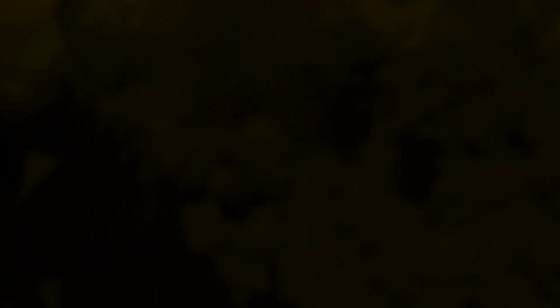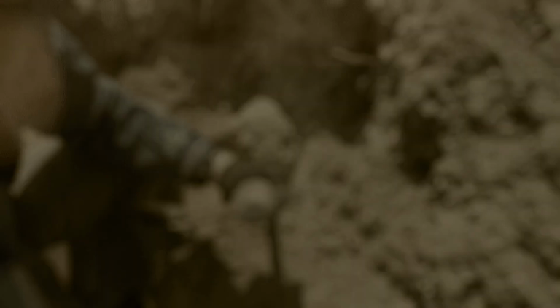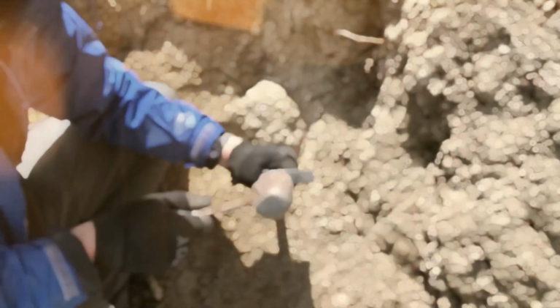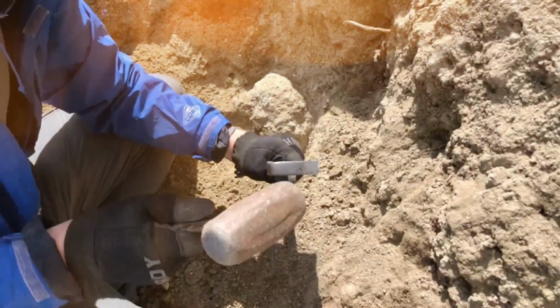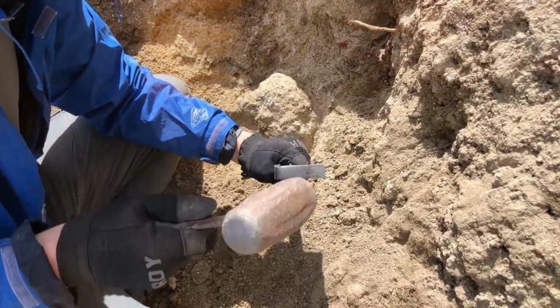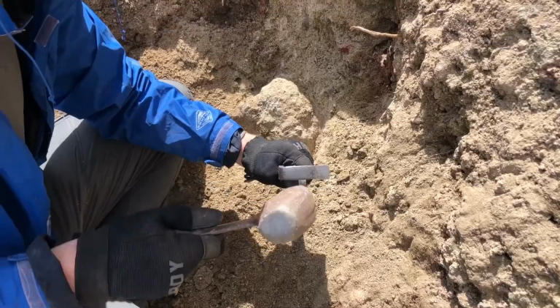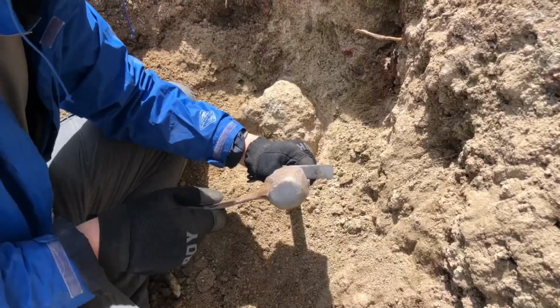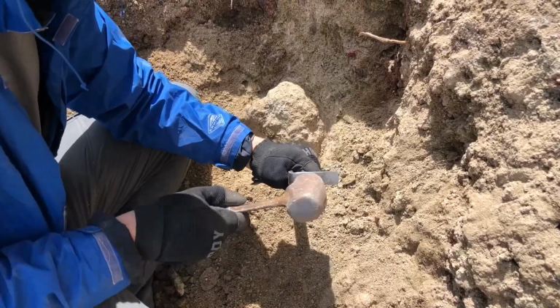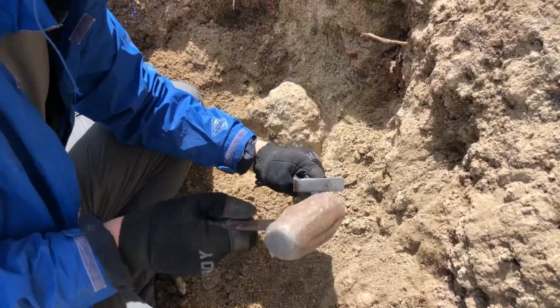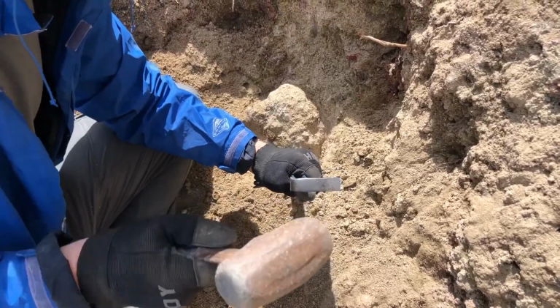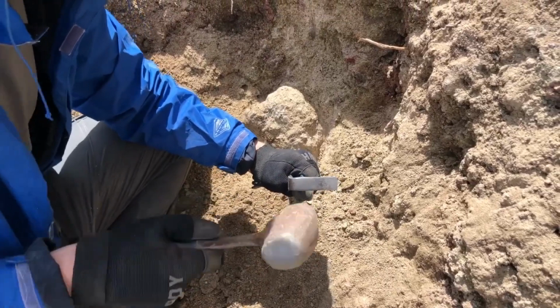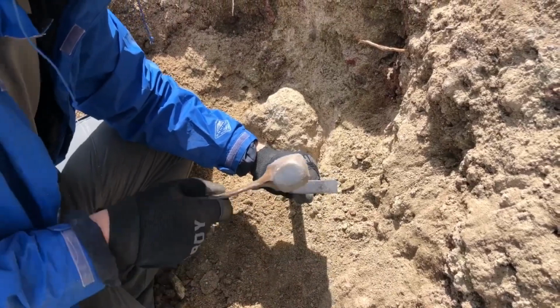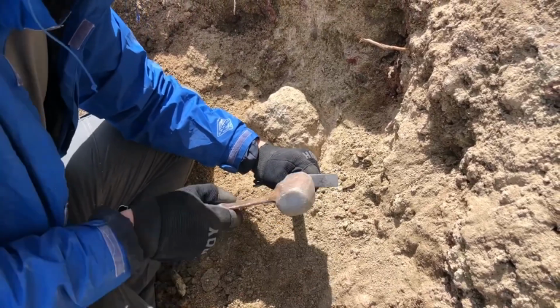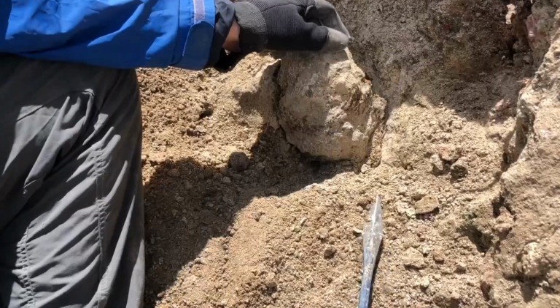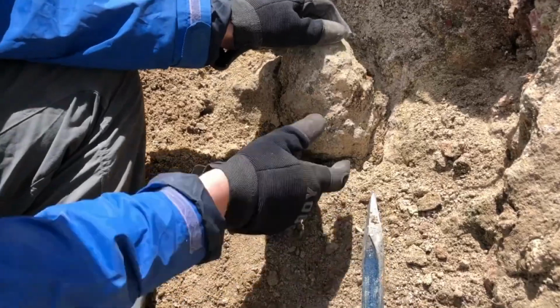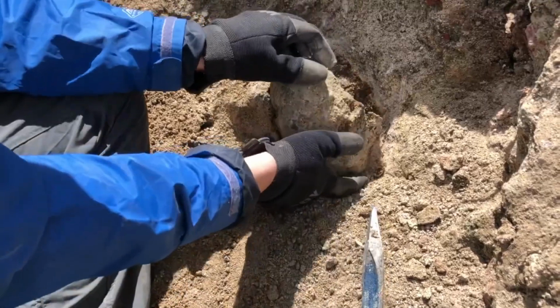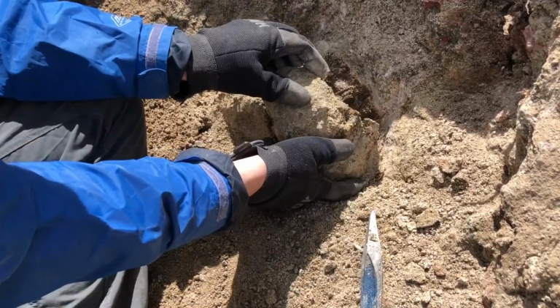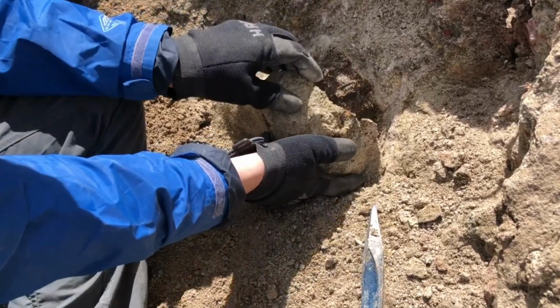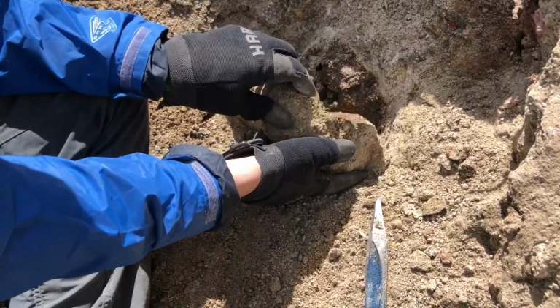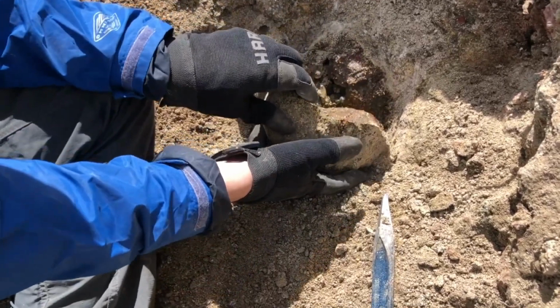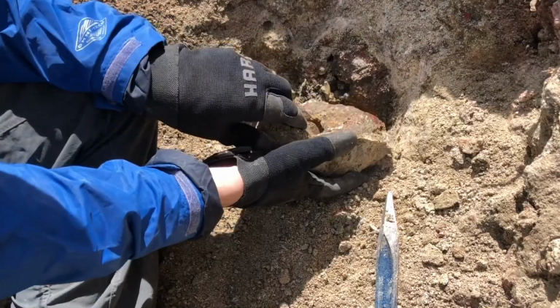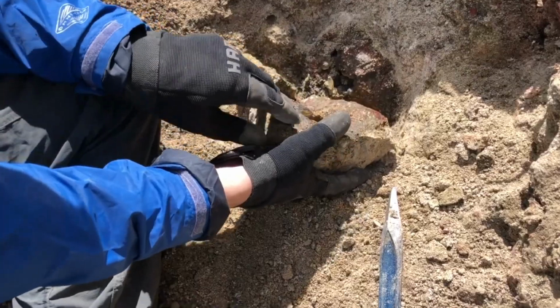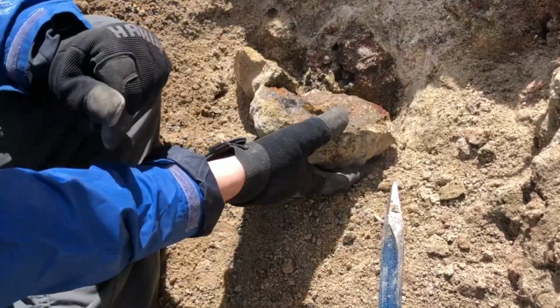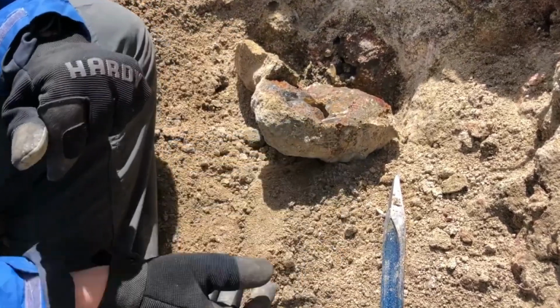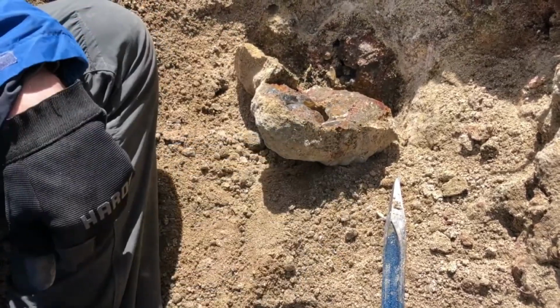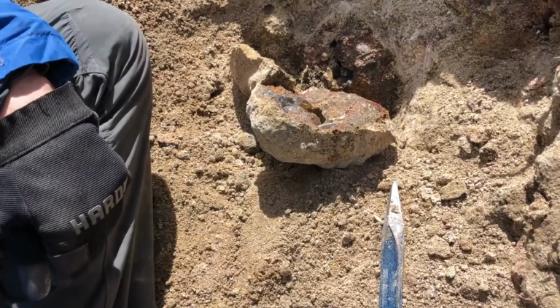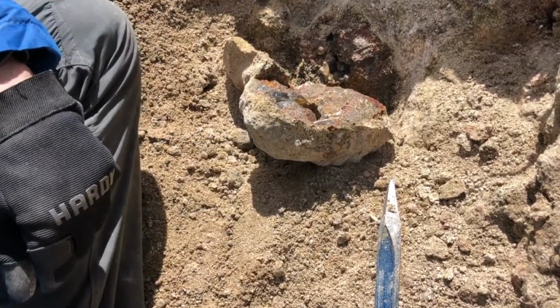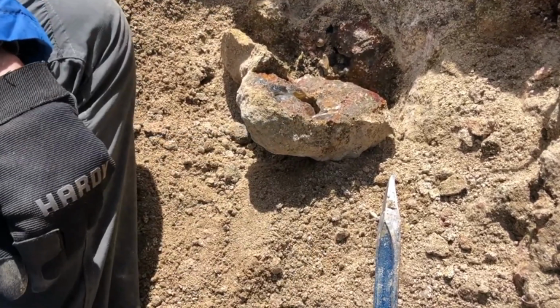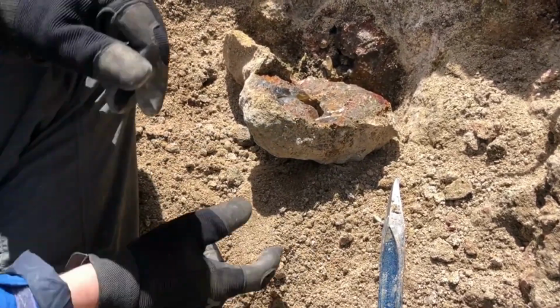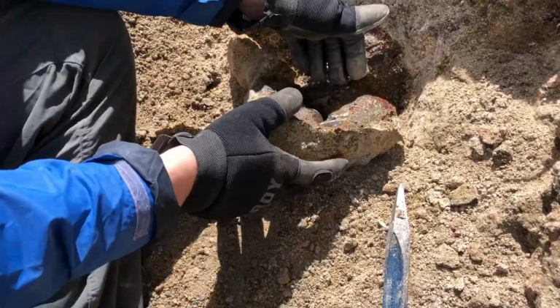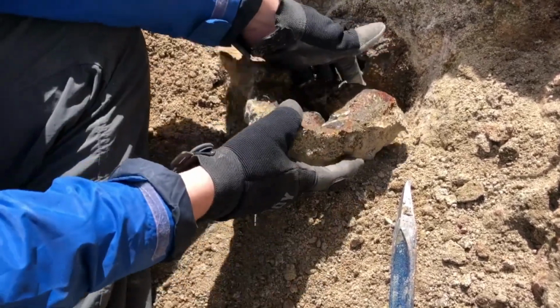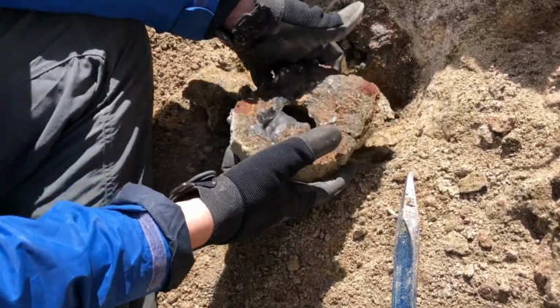To most people, it's just a rock. Heavy, gray, dull, and unremarkable. Something you might kick aside without a second thought. But sometimes, nature hides fortune in plain sight.